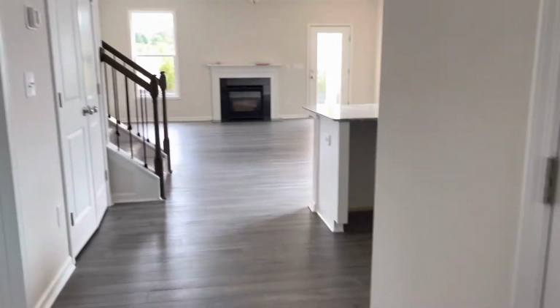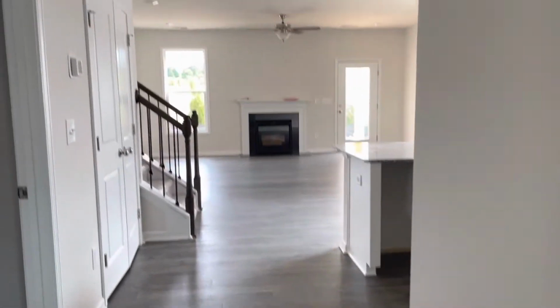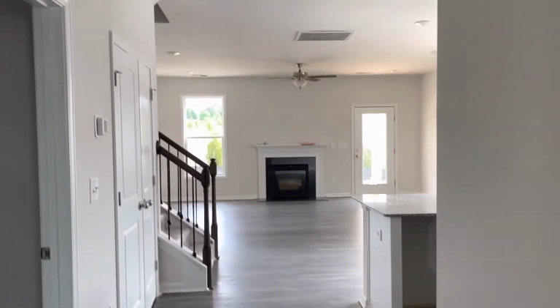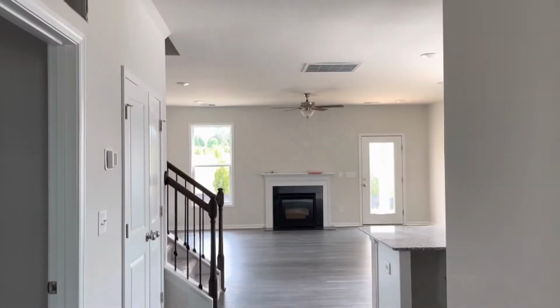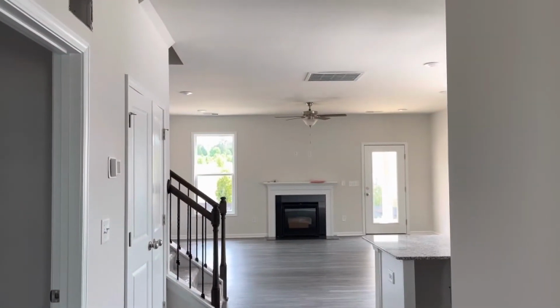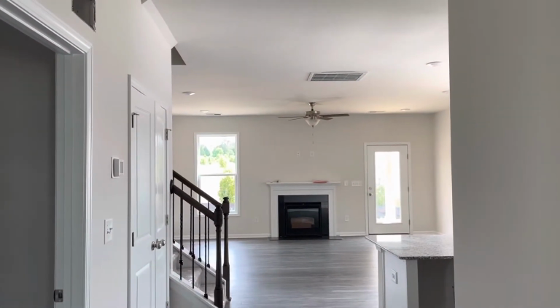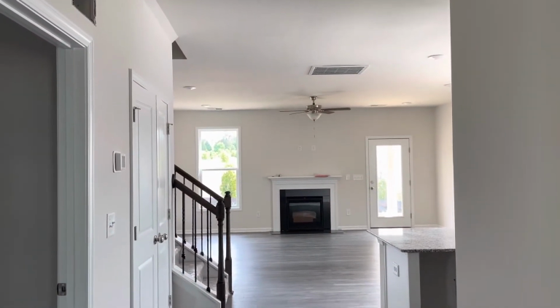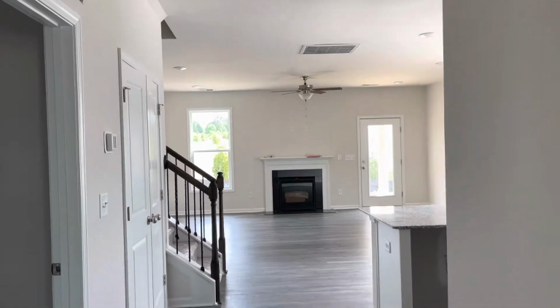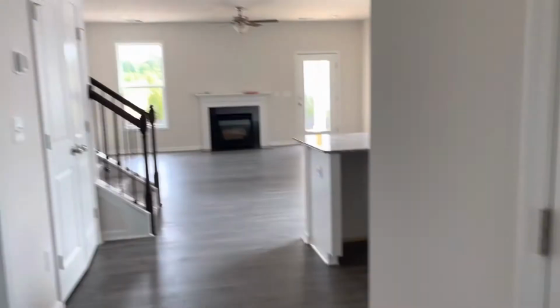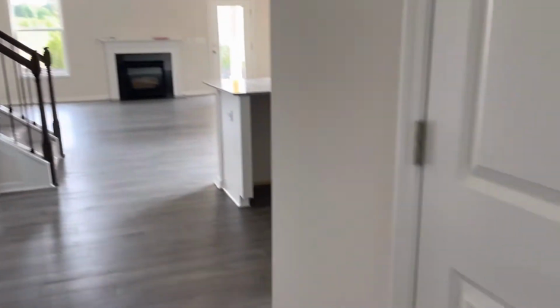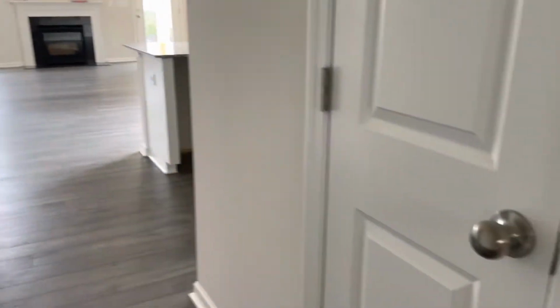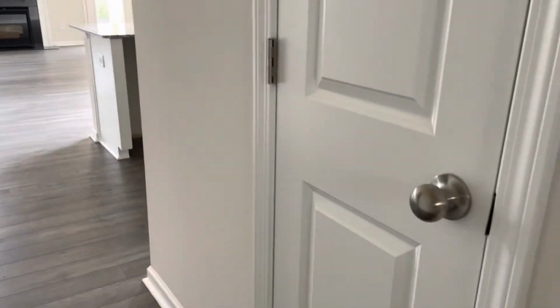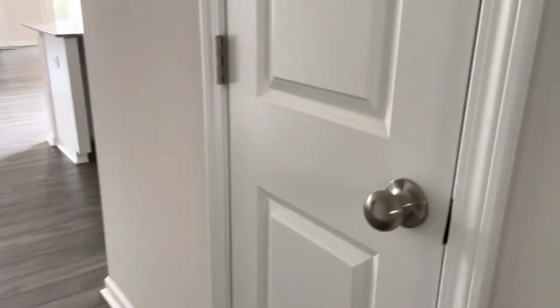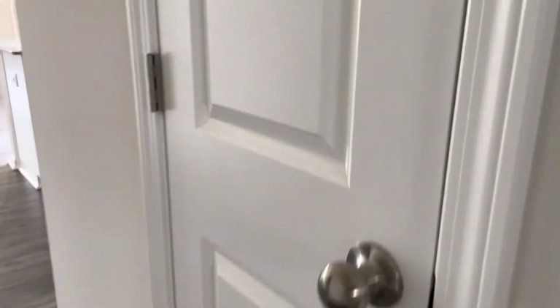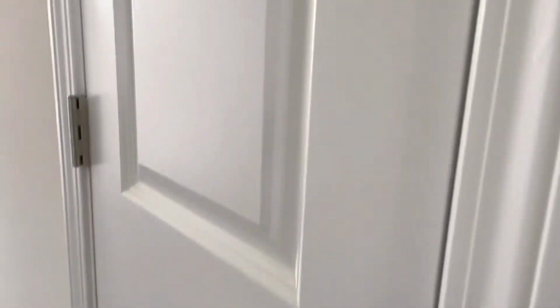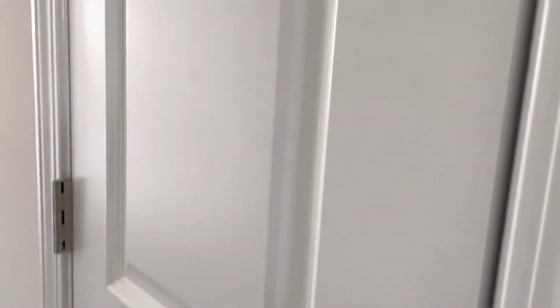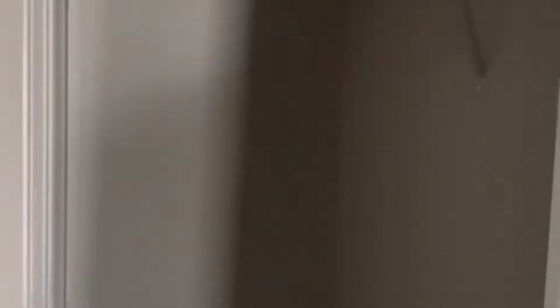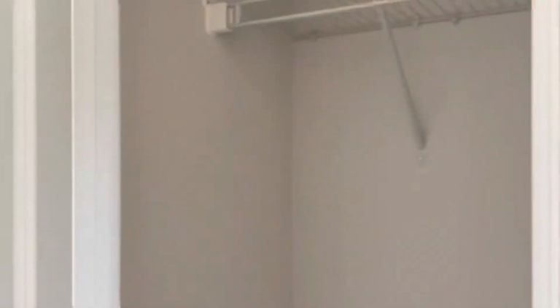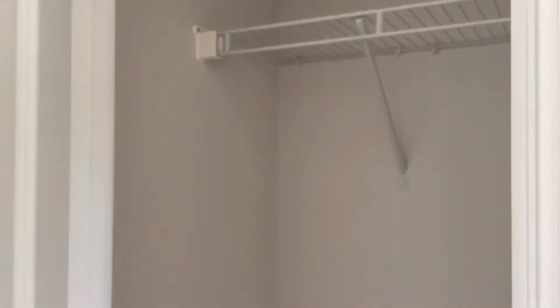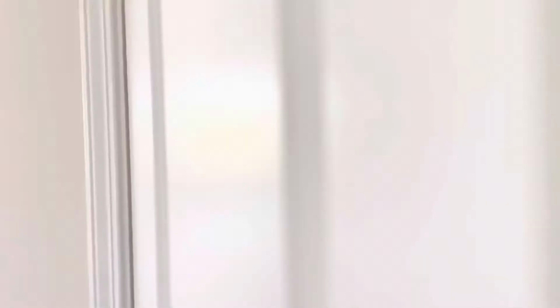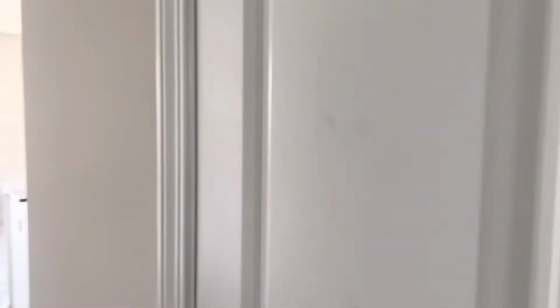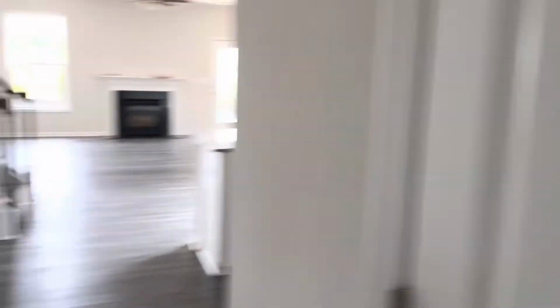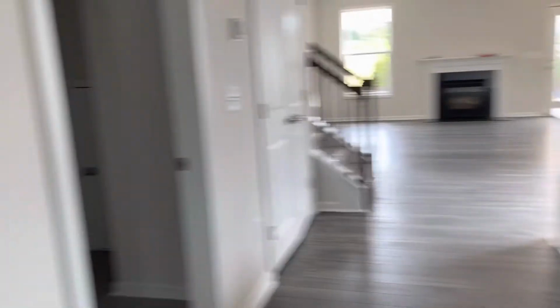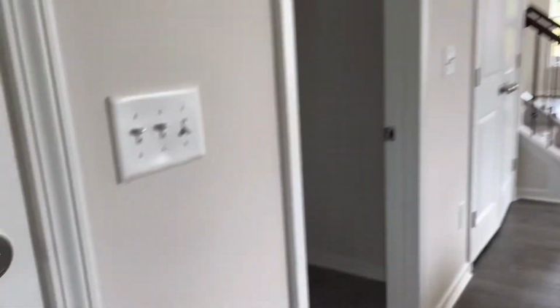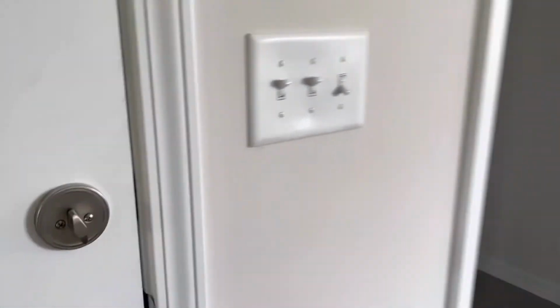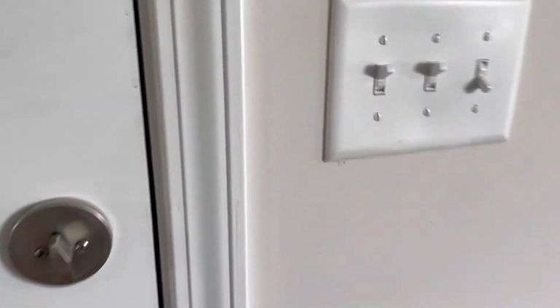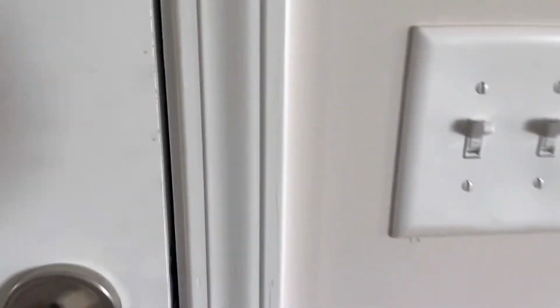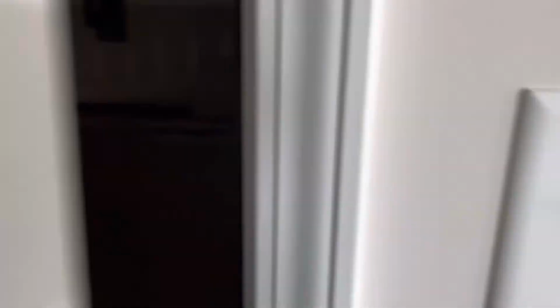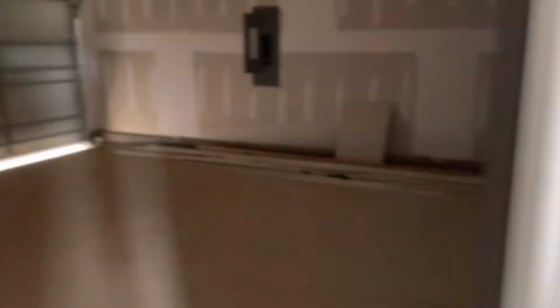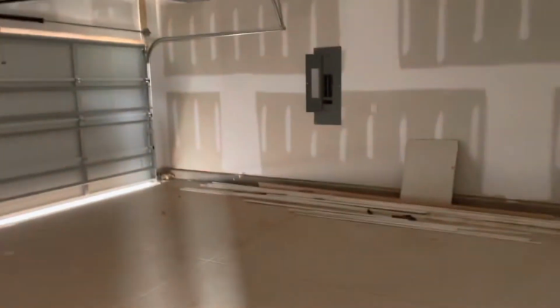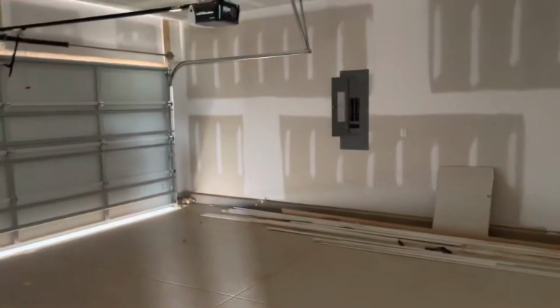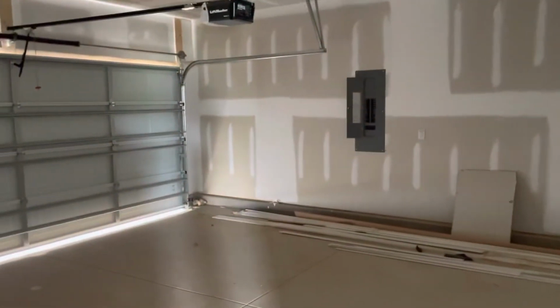When you come in, it's very open. This is a coat closet directly across from the garage entrance. It's a two-car garage.